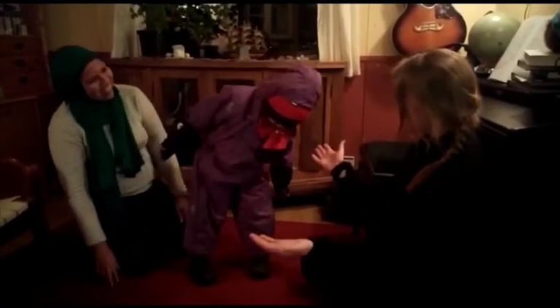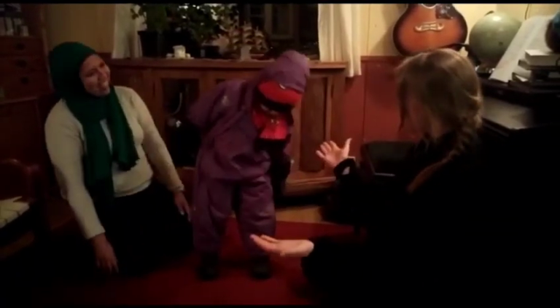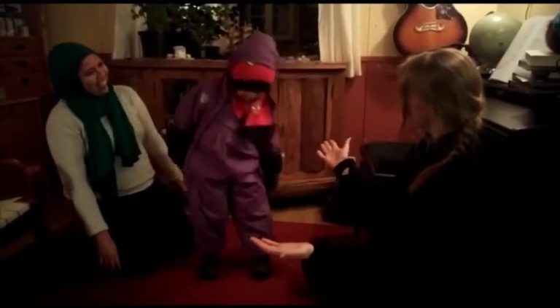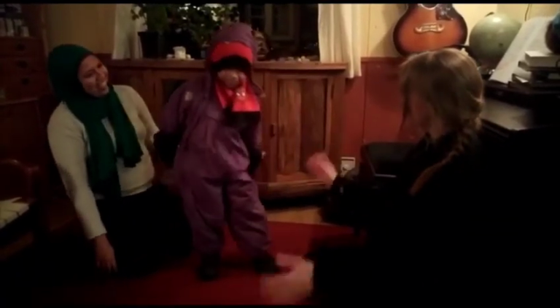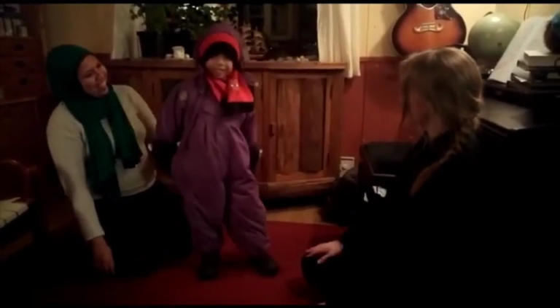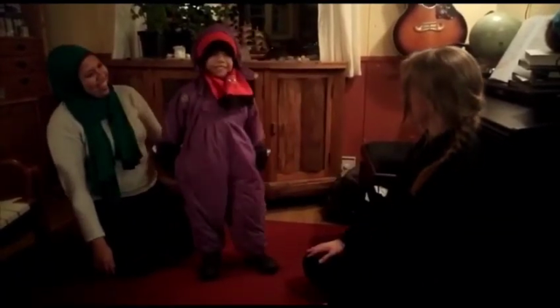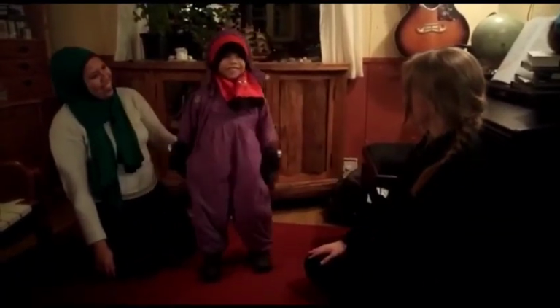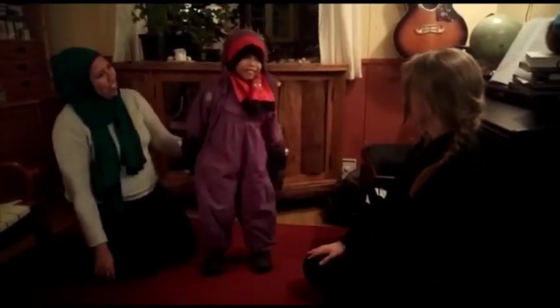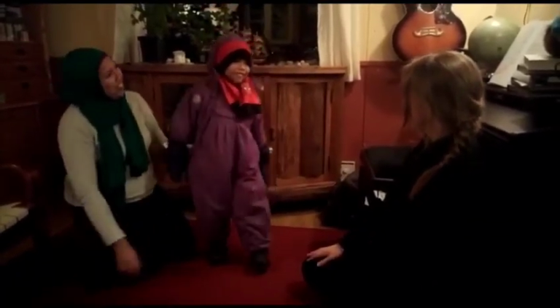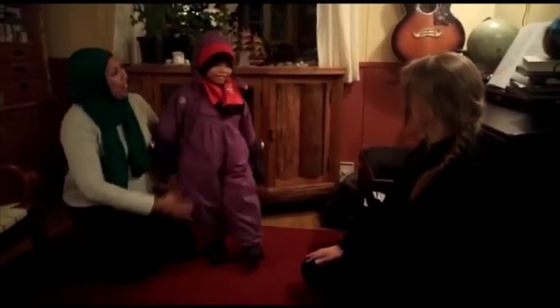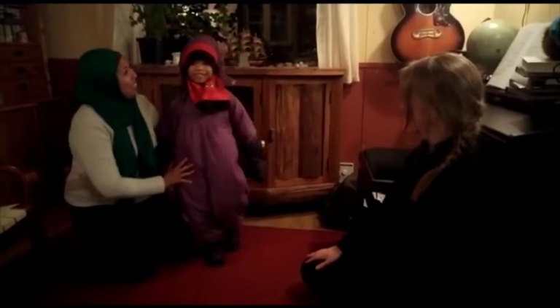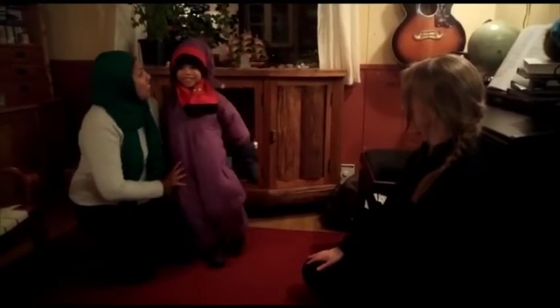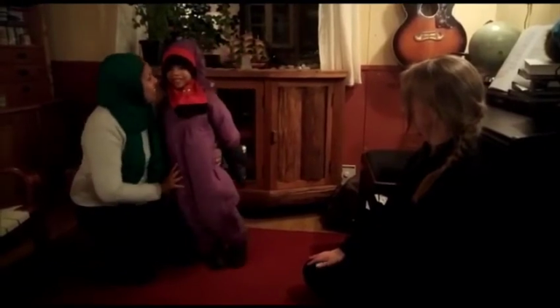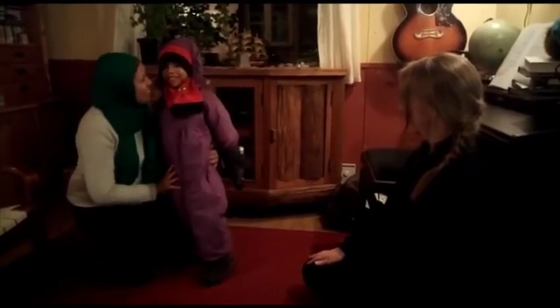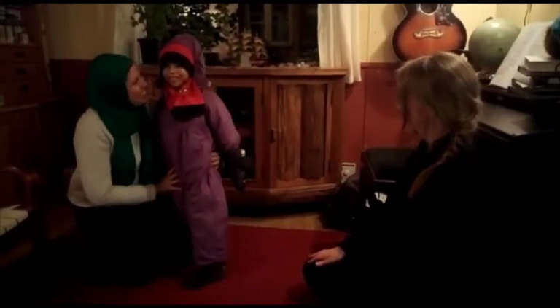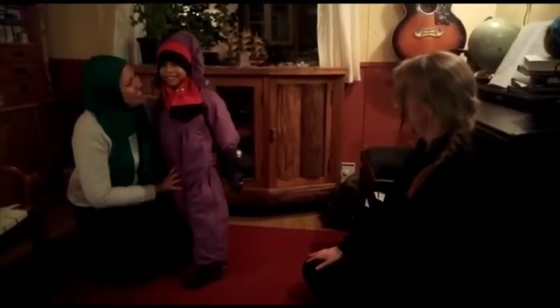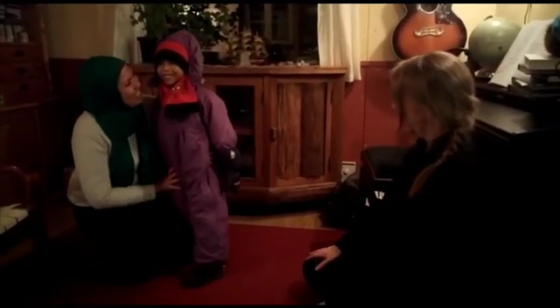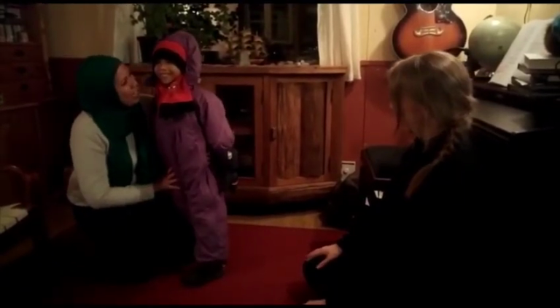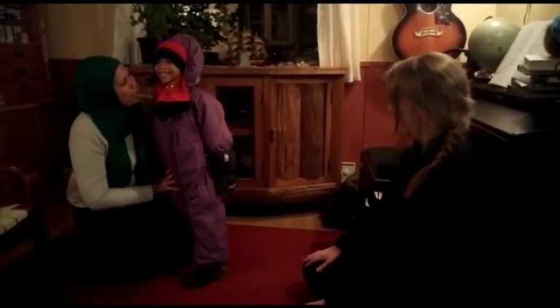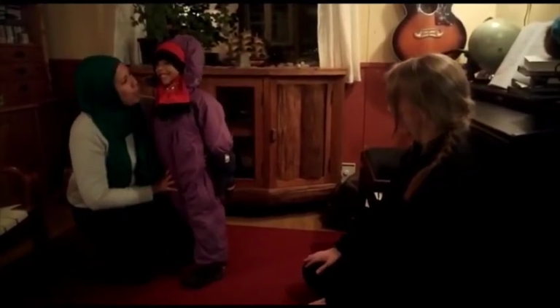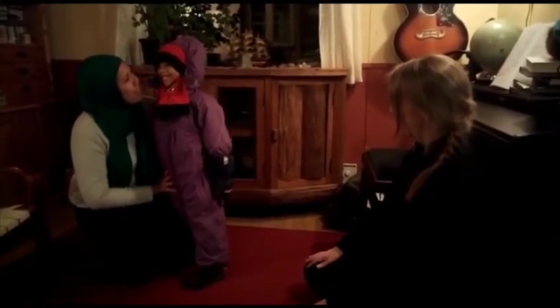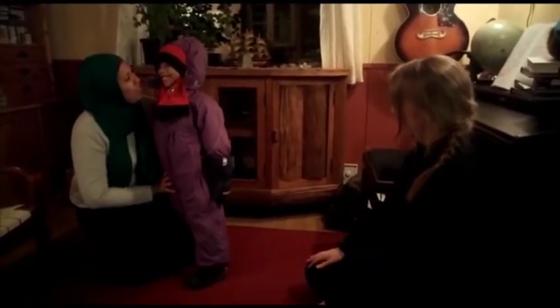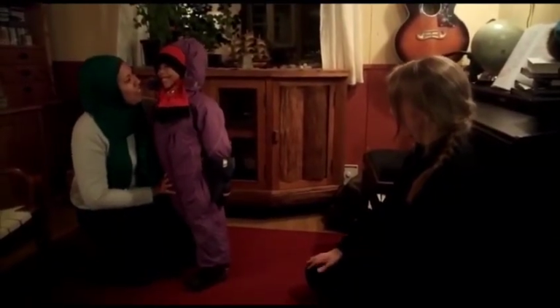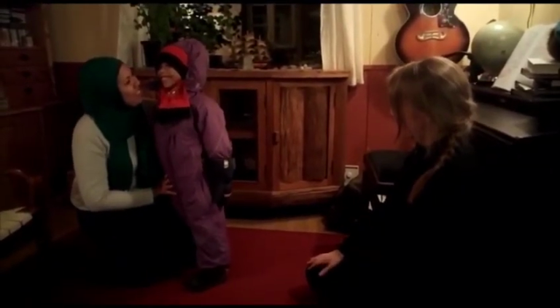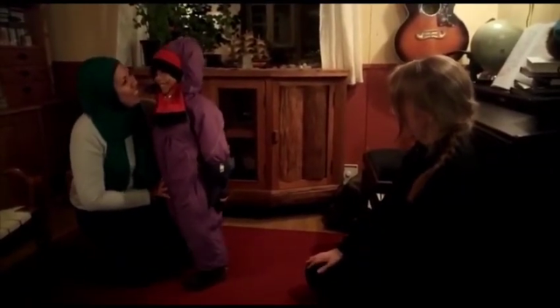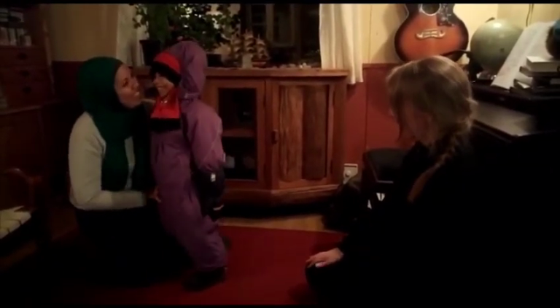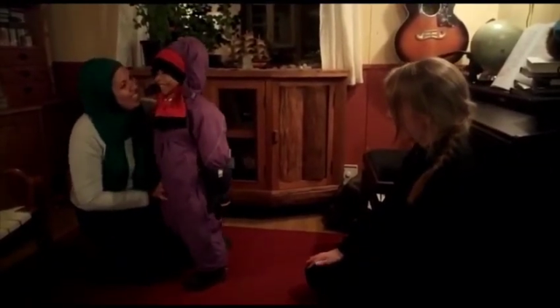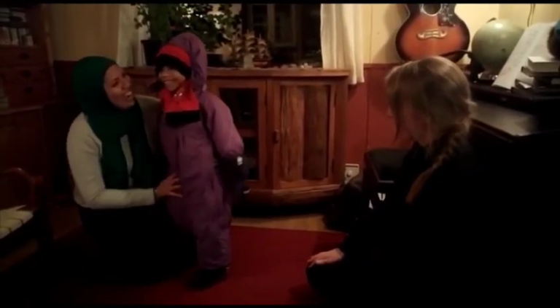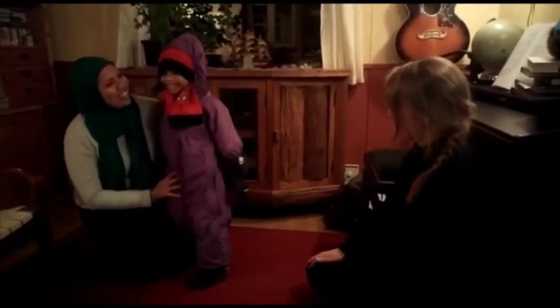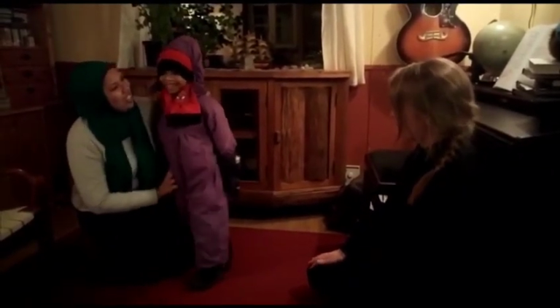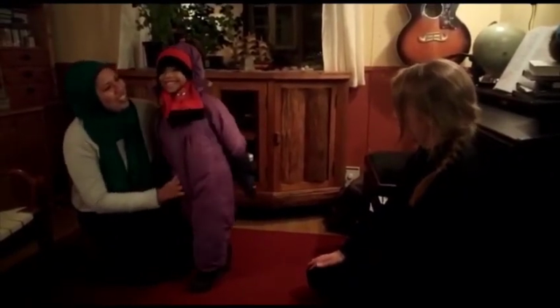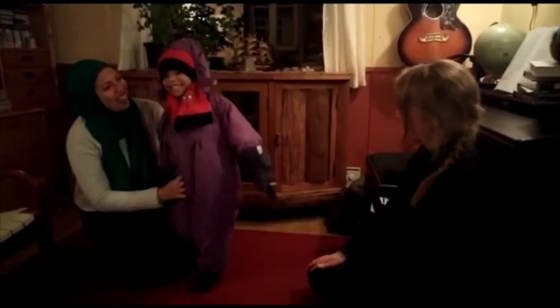Ready? You're ready for minus 10 degrees Celsius! Shall we play in the snow now? Alright, let's go!